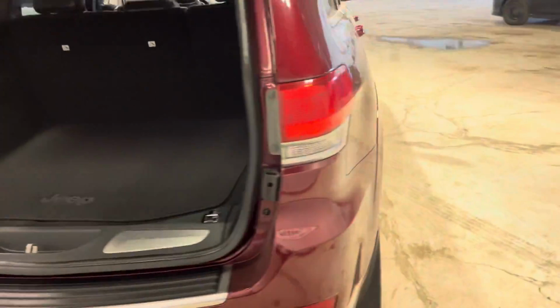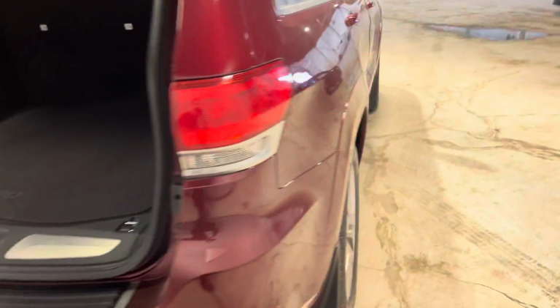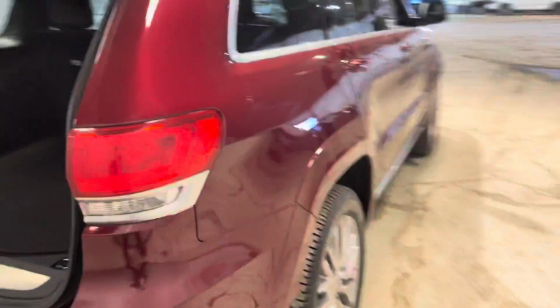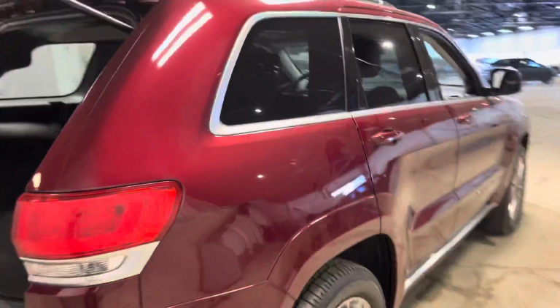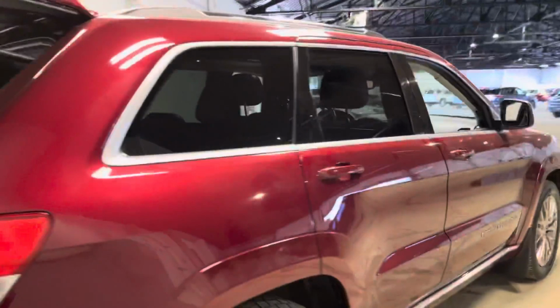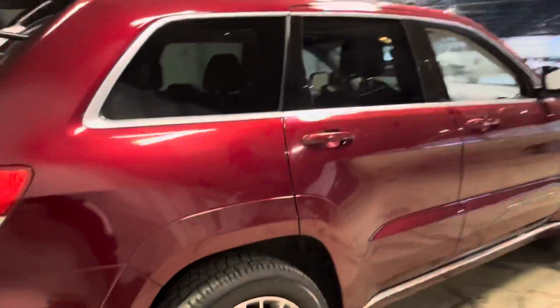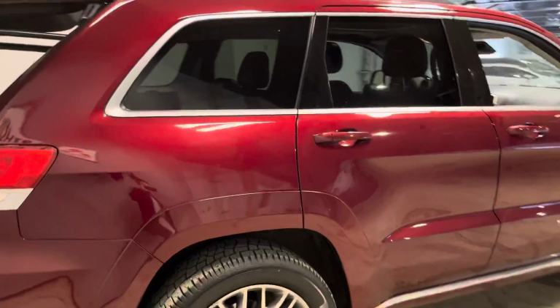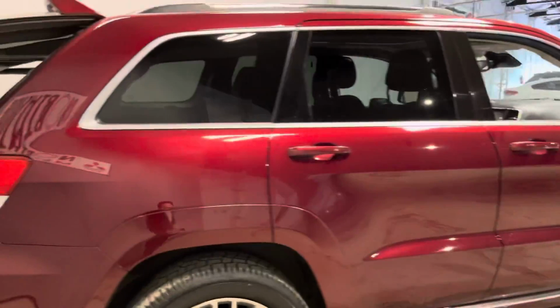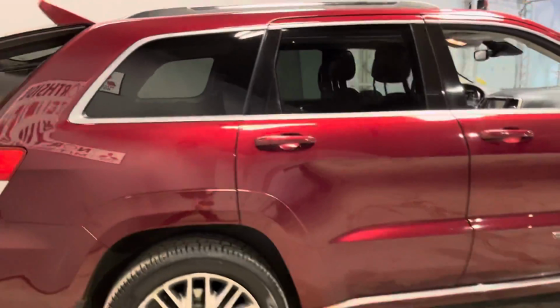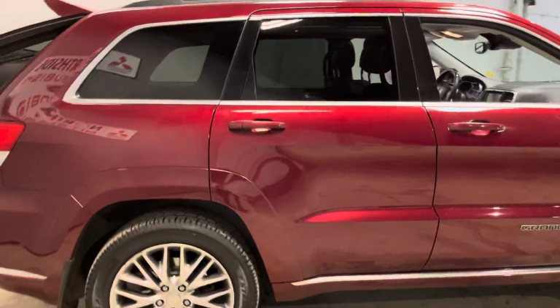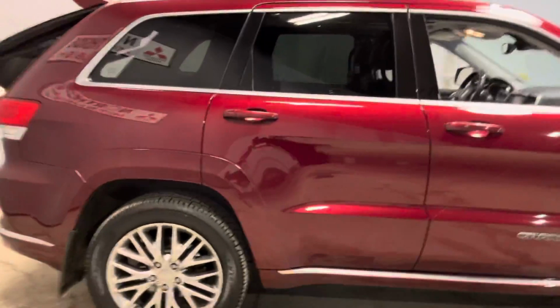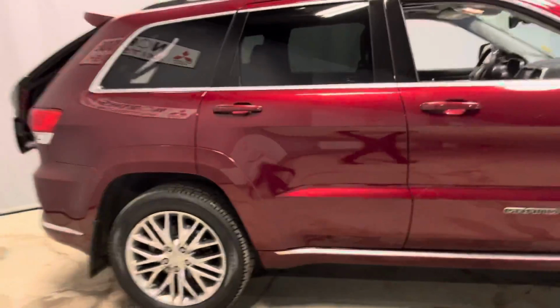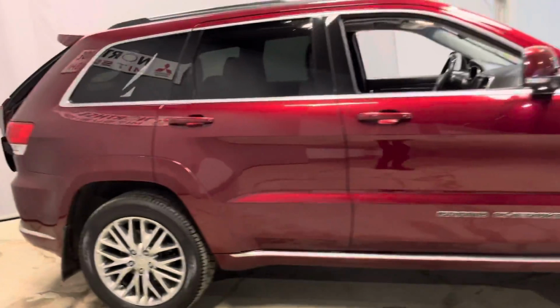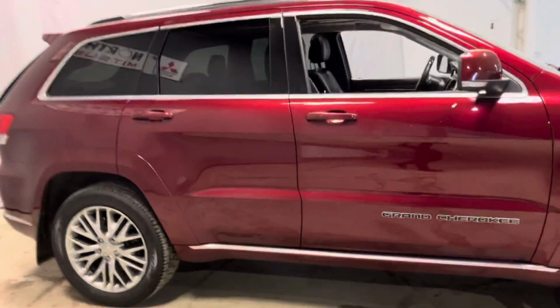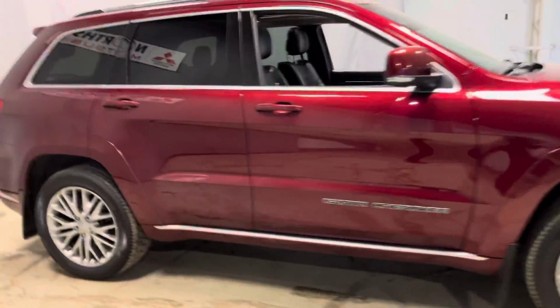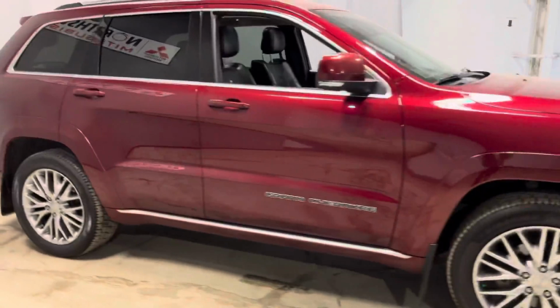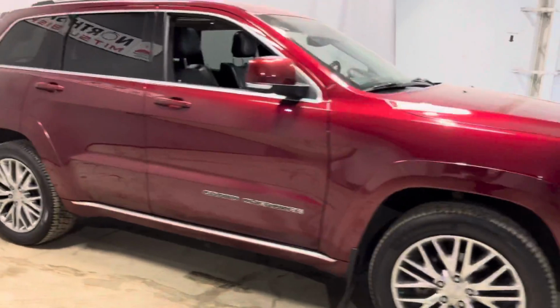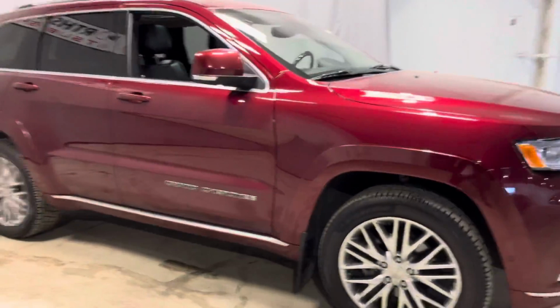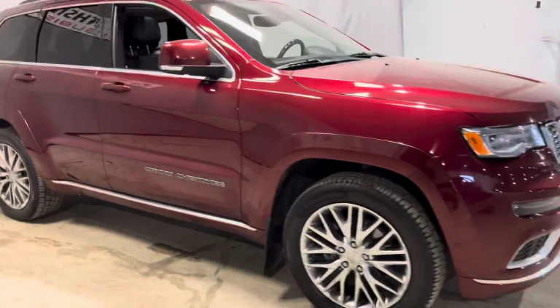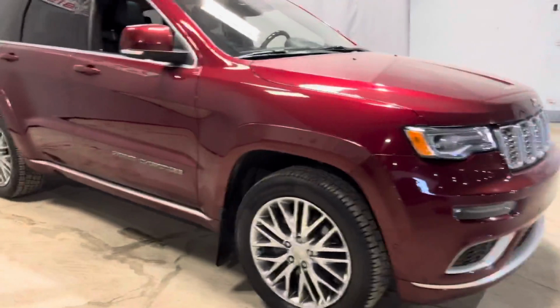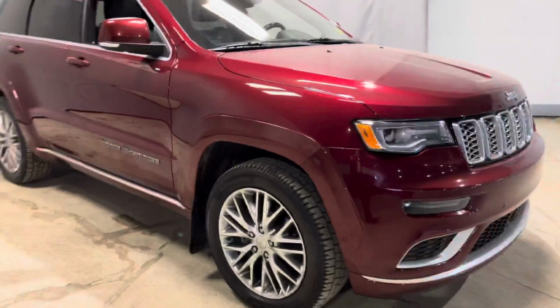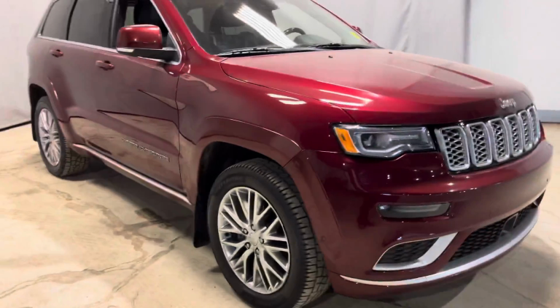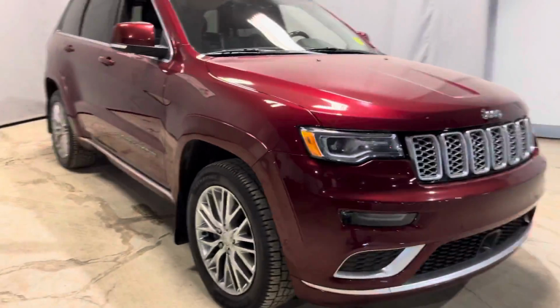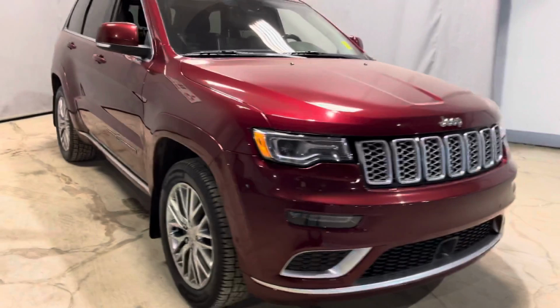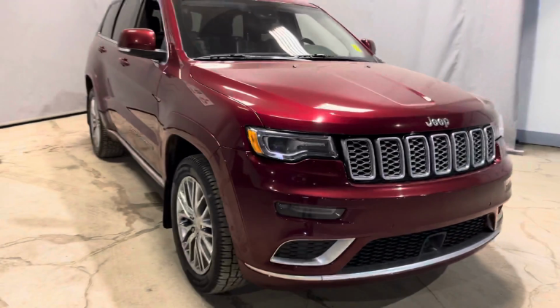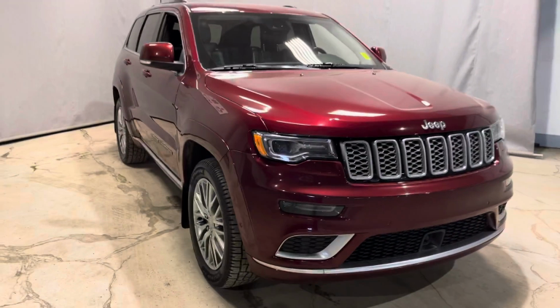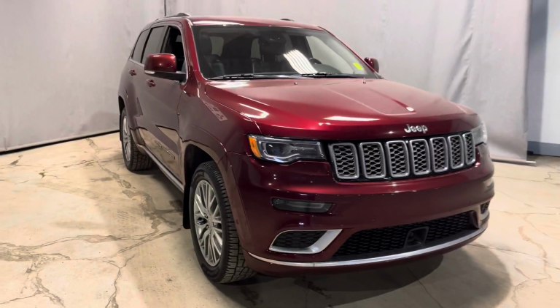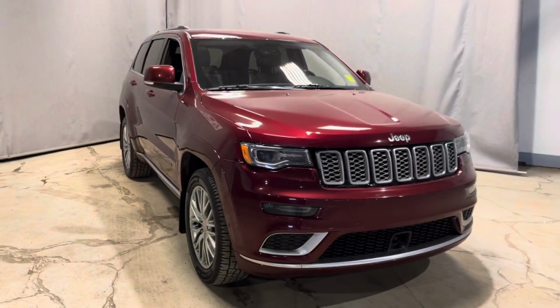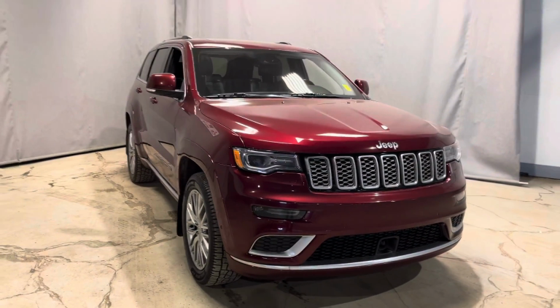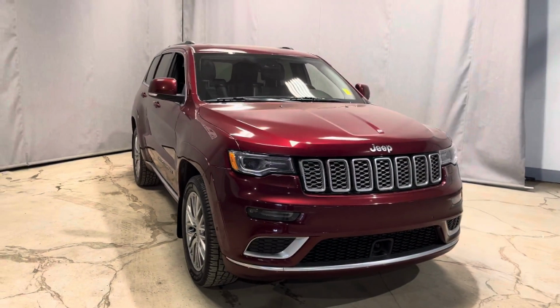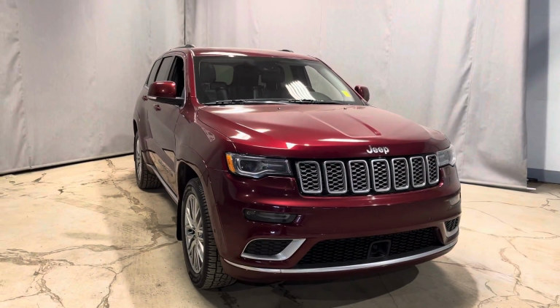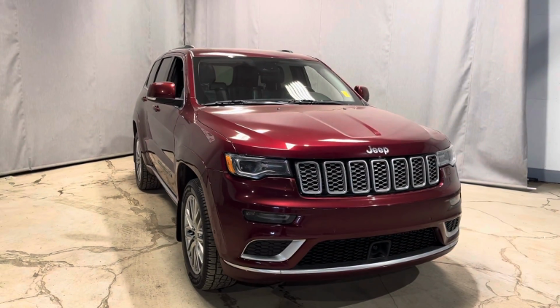I'd love to show it to you in person and take it for a test drive. If you have any other questions feel free to reach out to me through phone, text, or email. I look forward to hearing from you. Once again this is Jay from Northside Mitsubishi — thanks for watching.